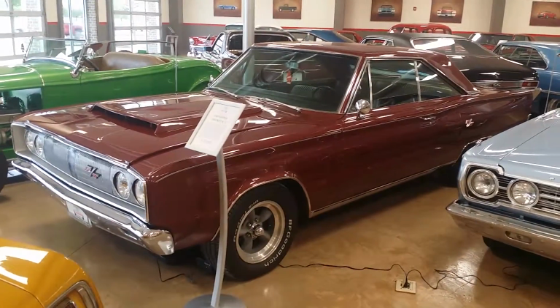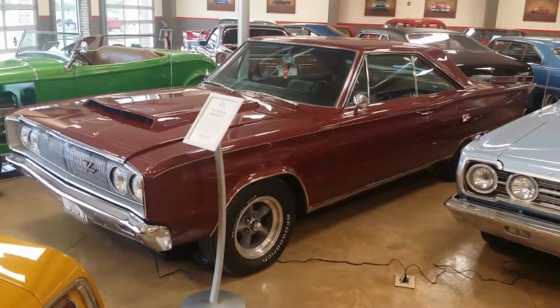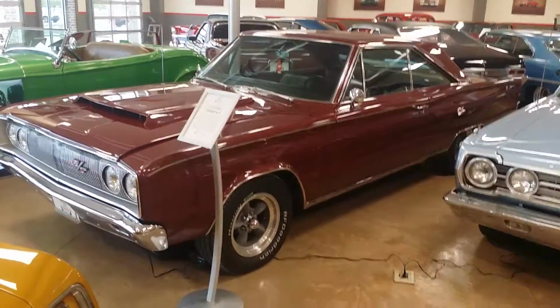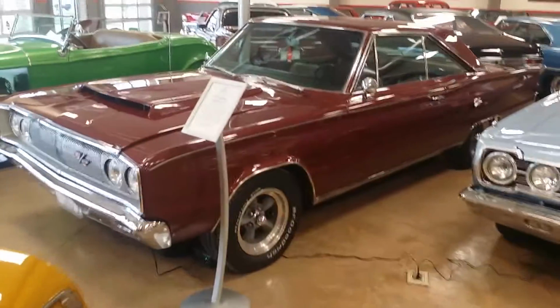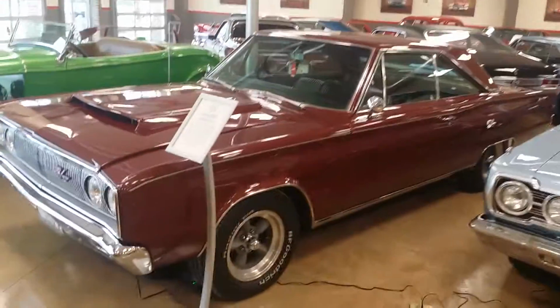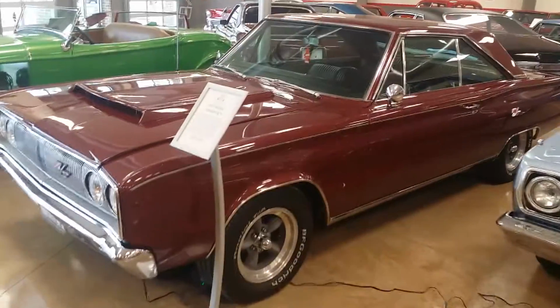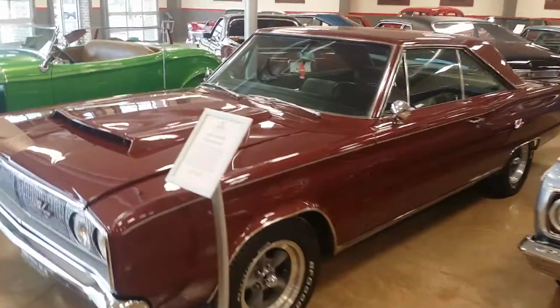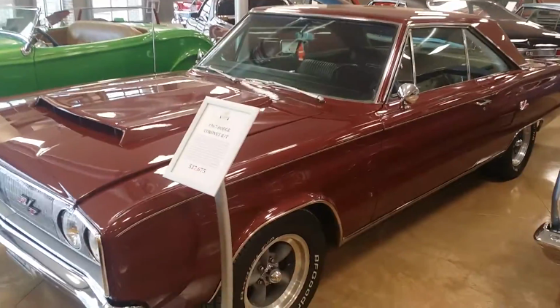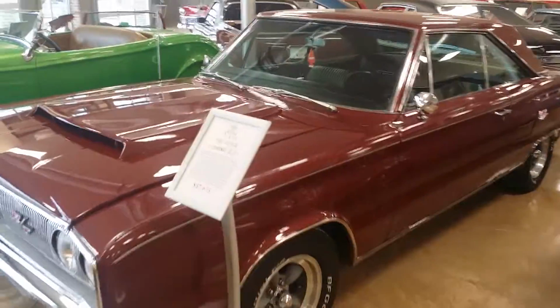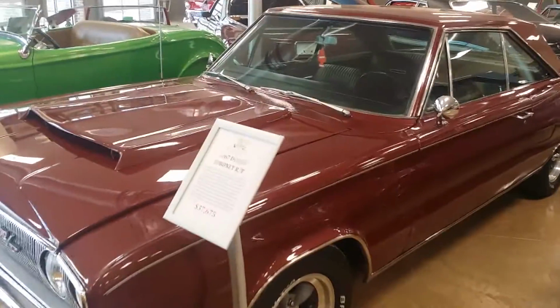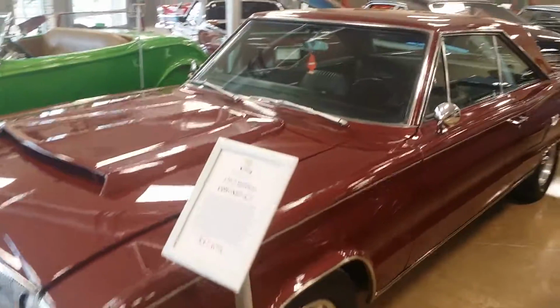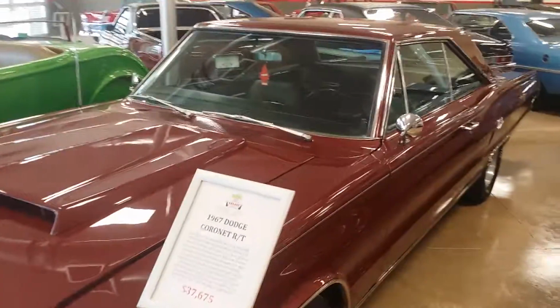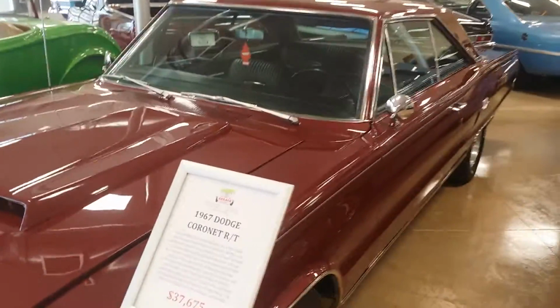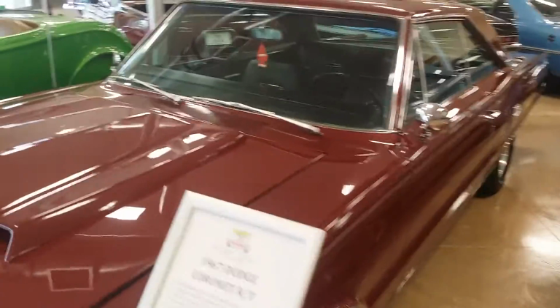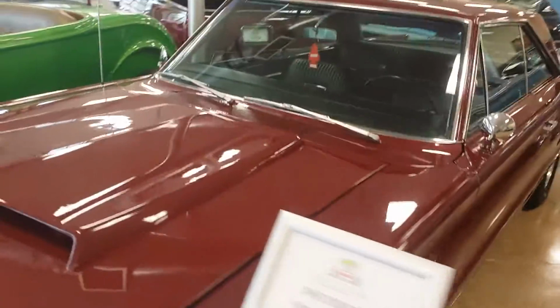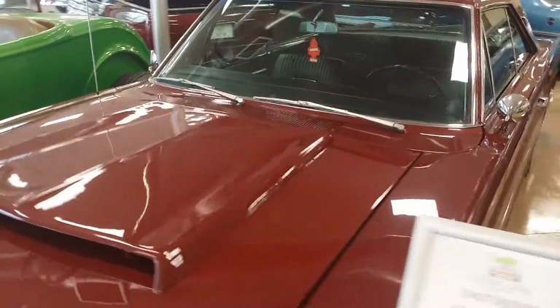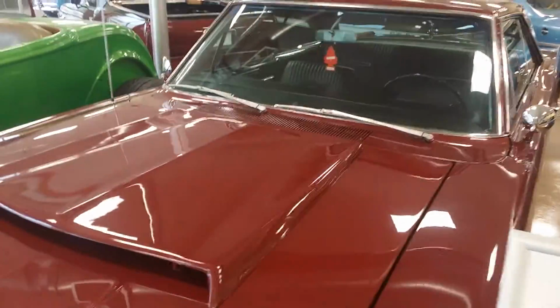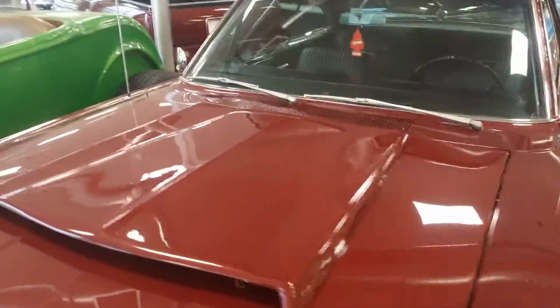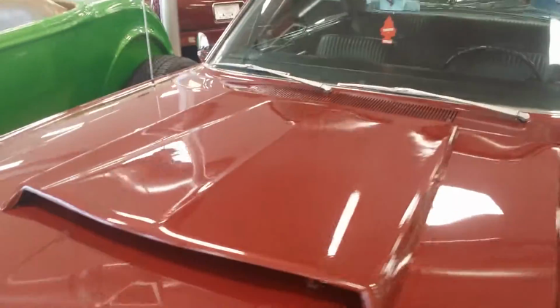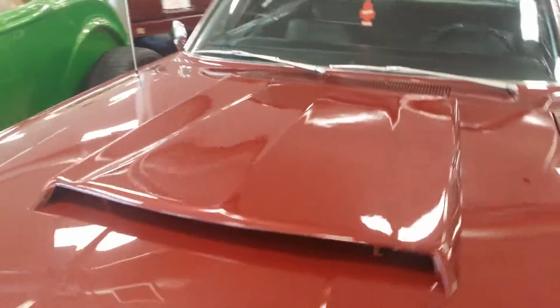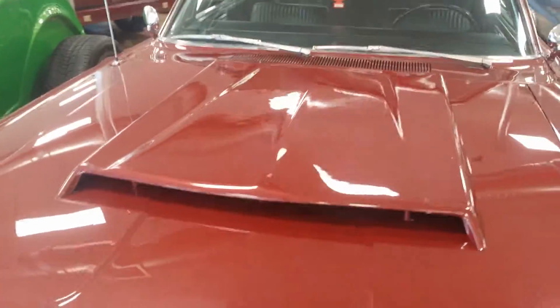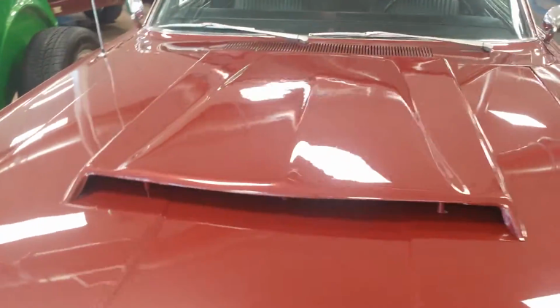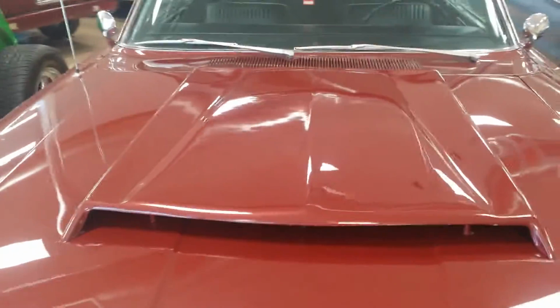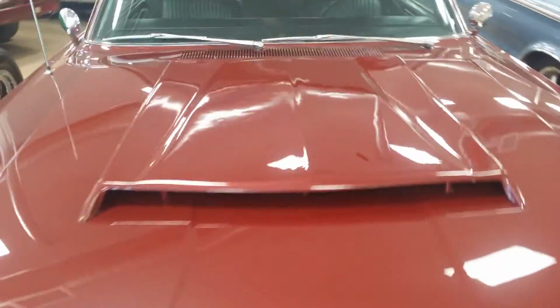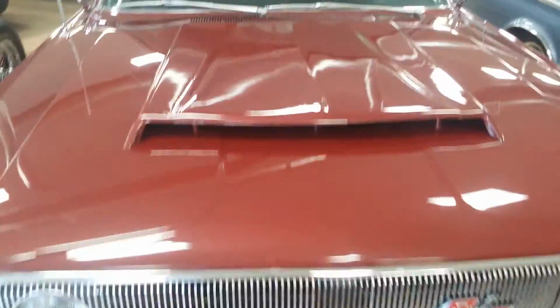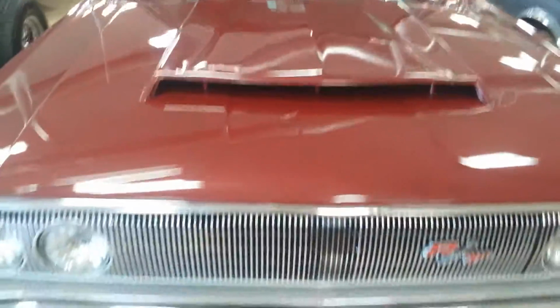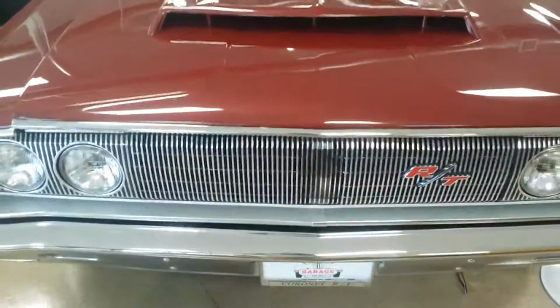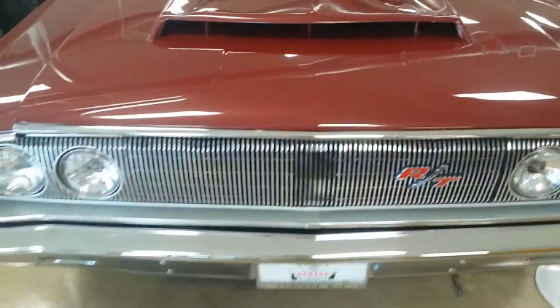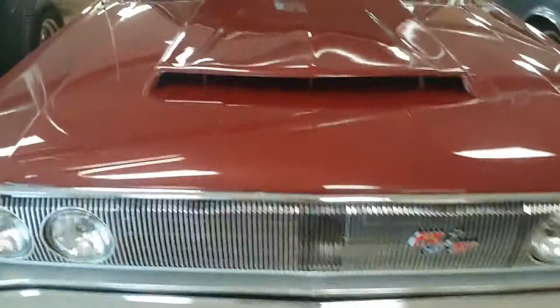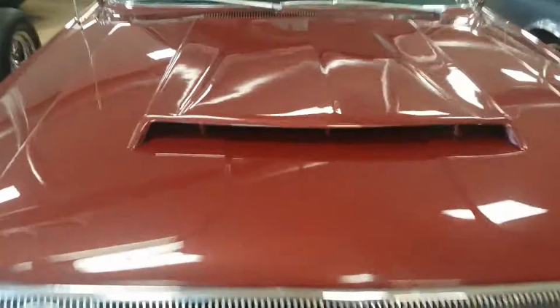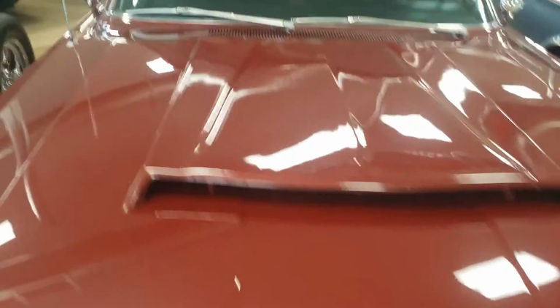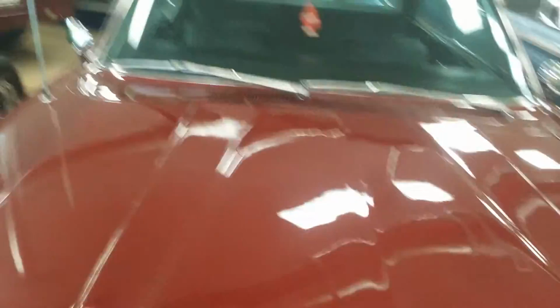Hey everybody, this is Chris from Pappy's Garage, and today I'm showing you our 1967 Dodge Coronet R/T. This is a 440 car with the Indy package — see the big hood scoop. We'll go ahead and start up front and see what's under the hood.